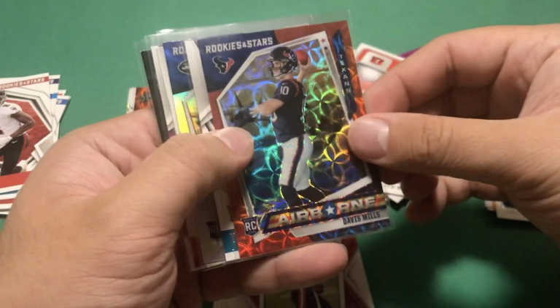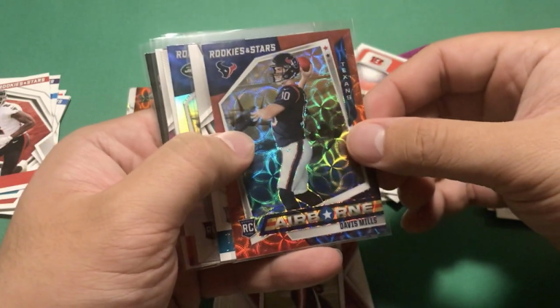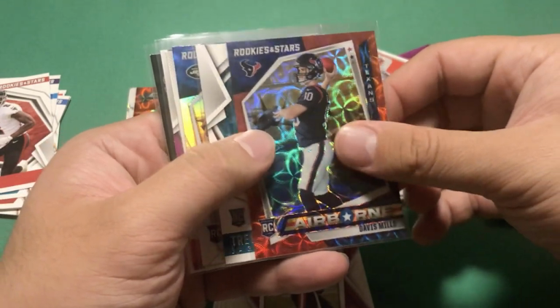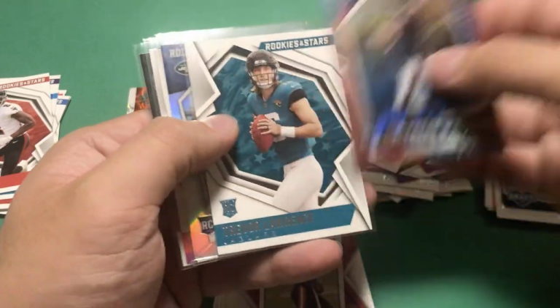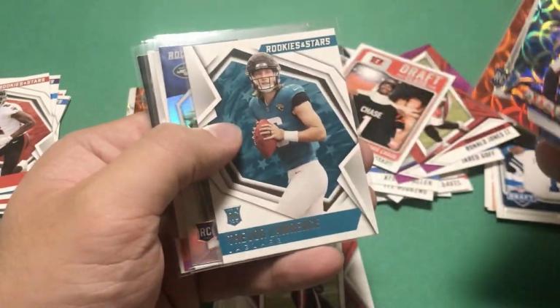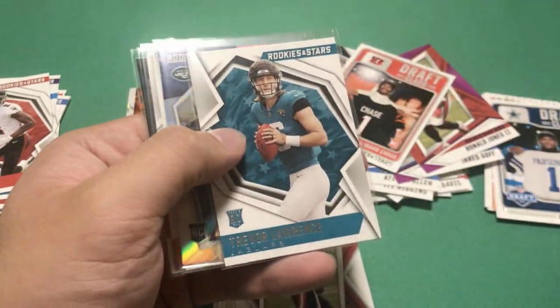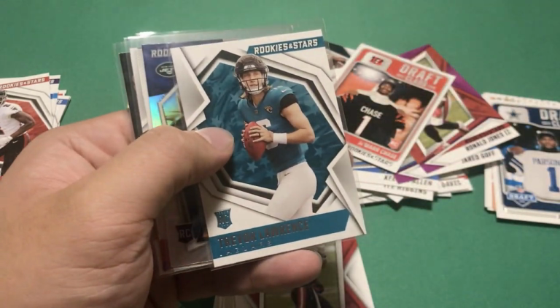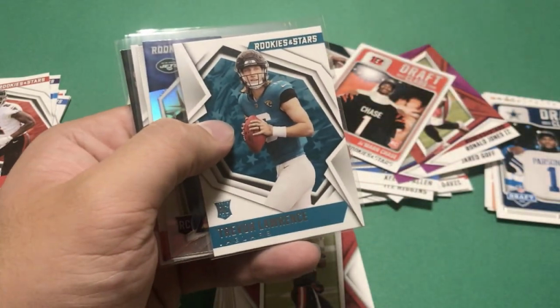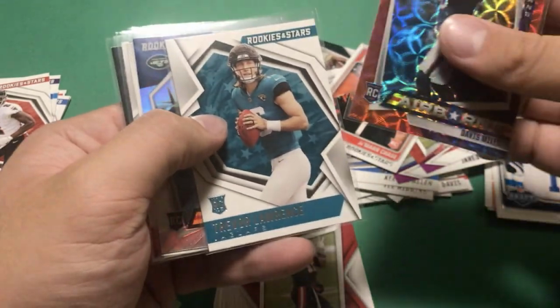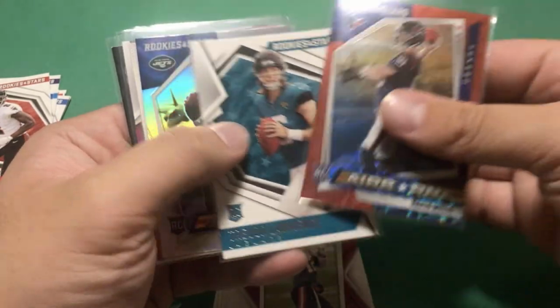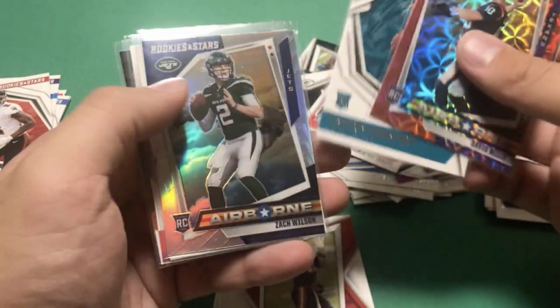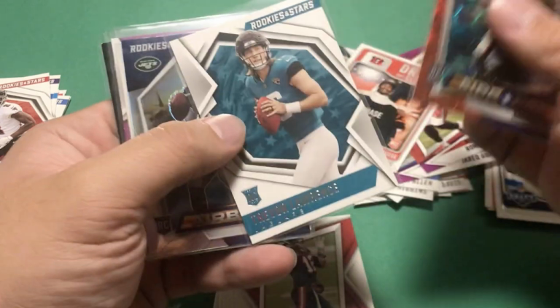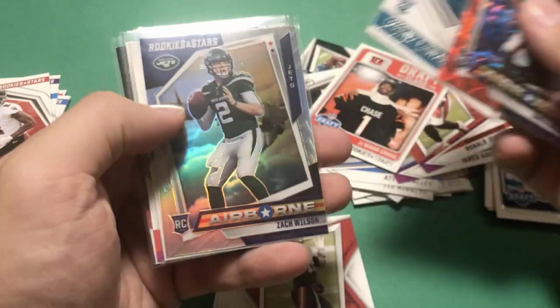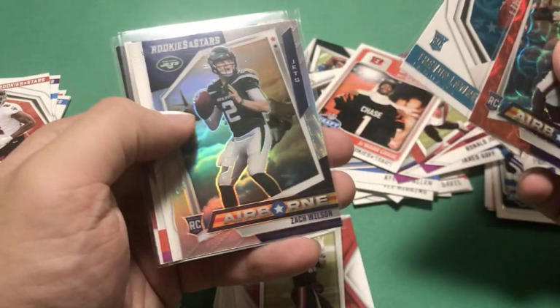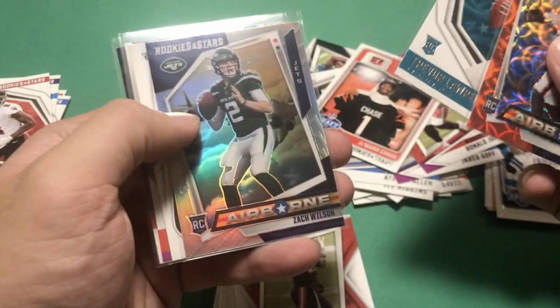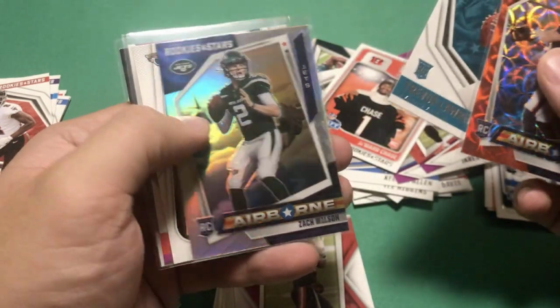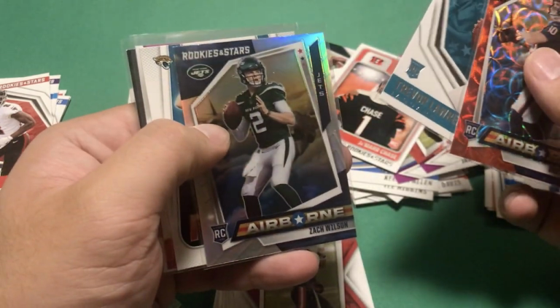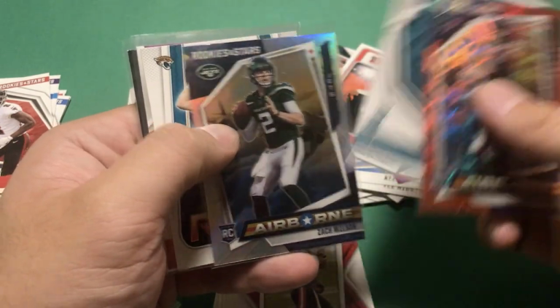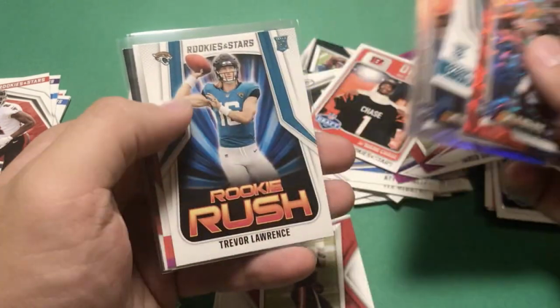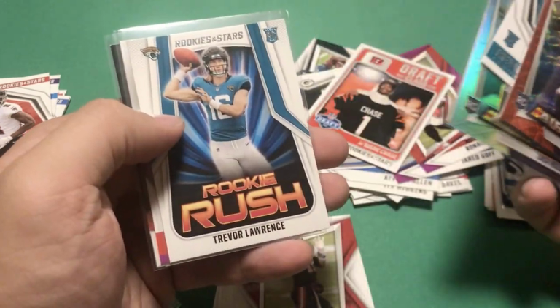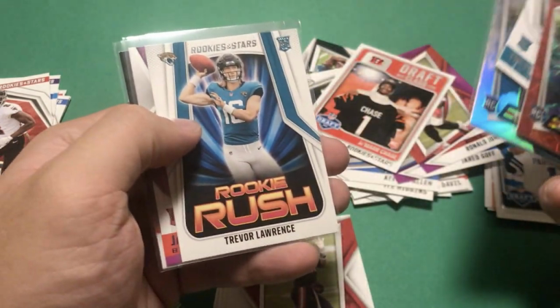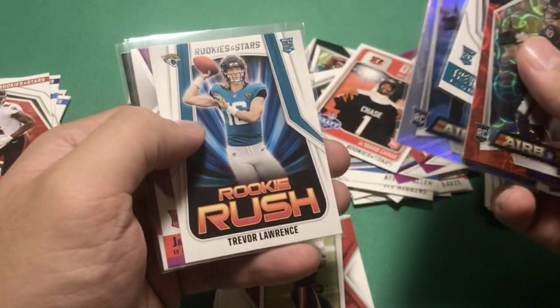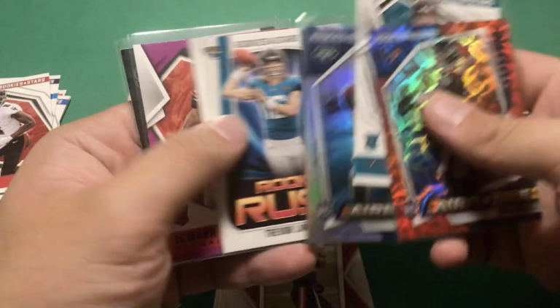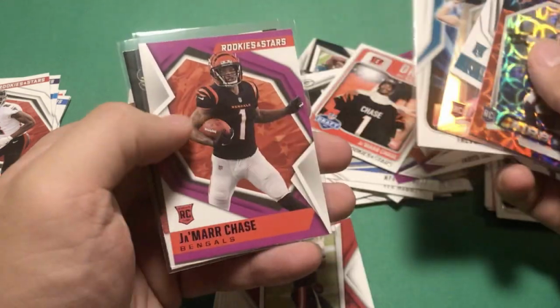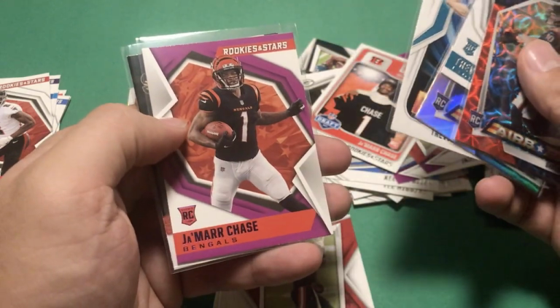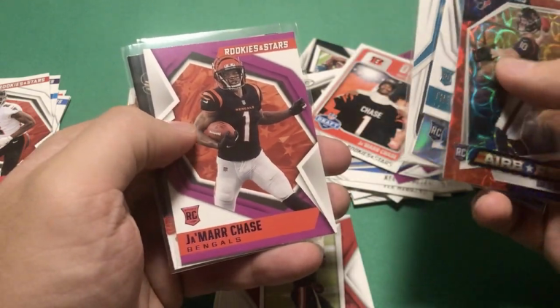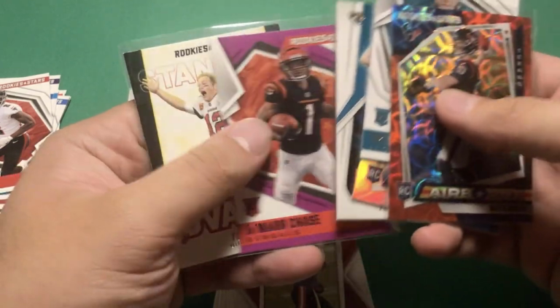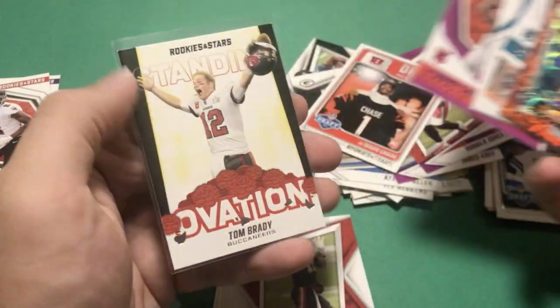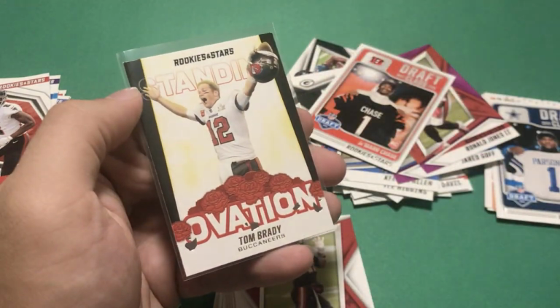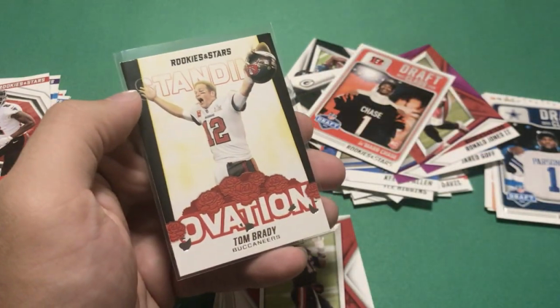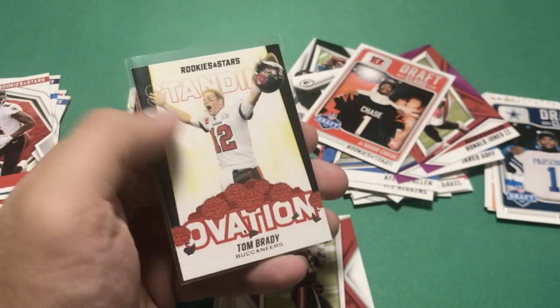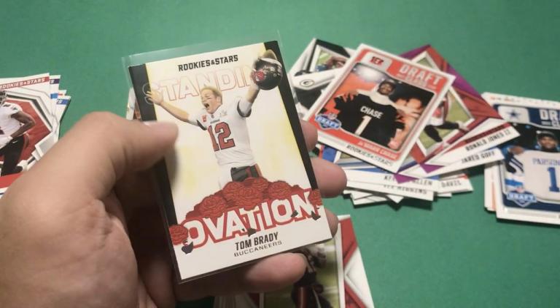So in reverse order: Davis Mills red scope Airborne, Trevor Lawrence base card, Zach Wilson silver Airborne, Rookie Rush Trevor Lawrence, Jamar Chase purple, and Standing Ovation Tom Brady.